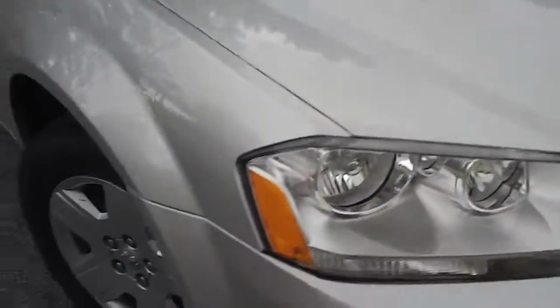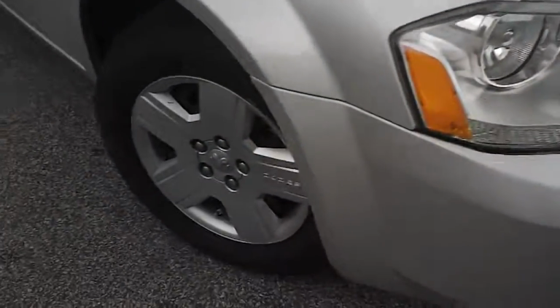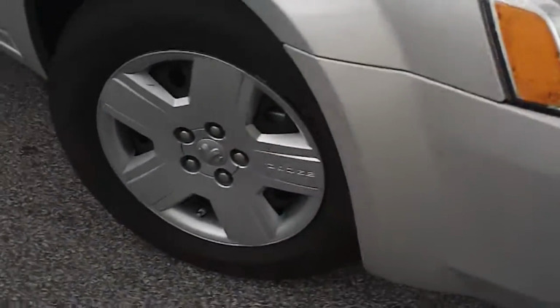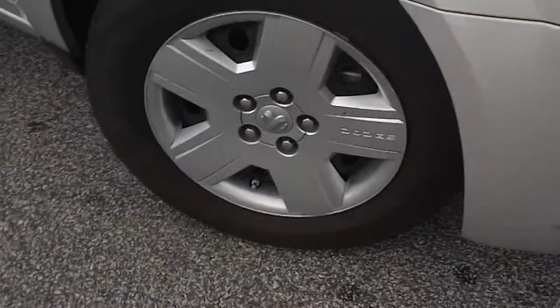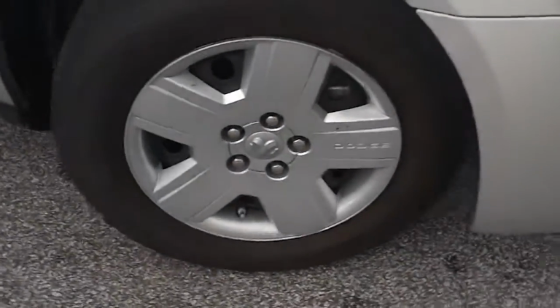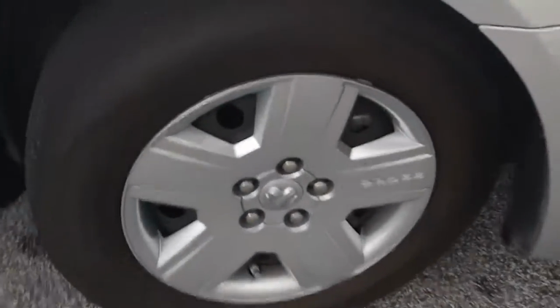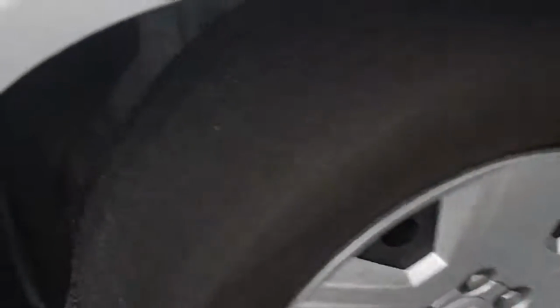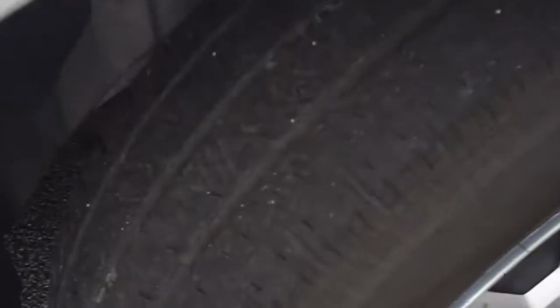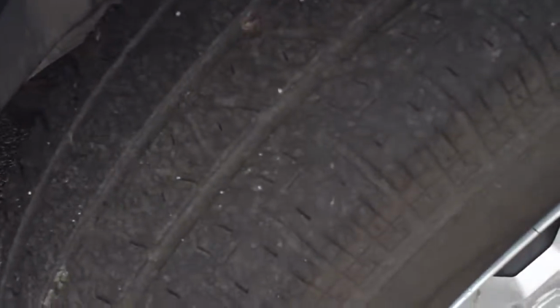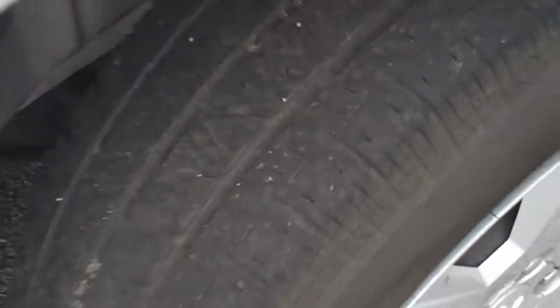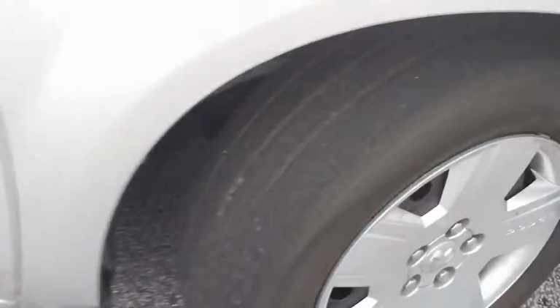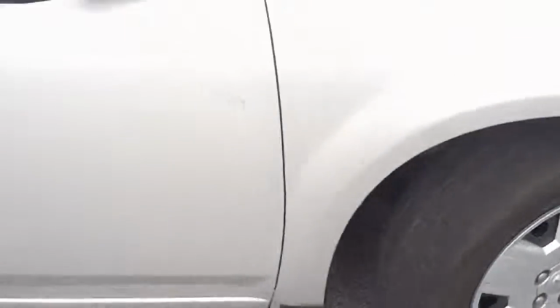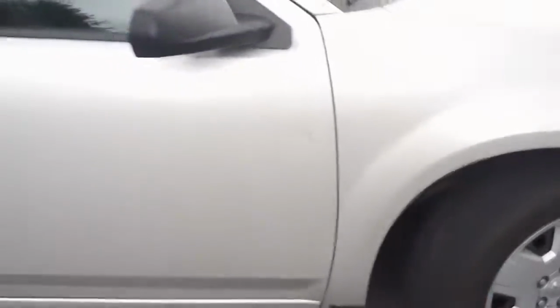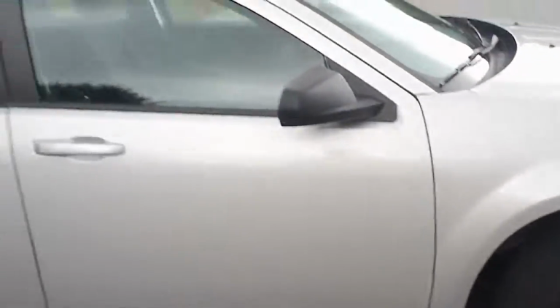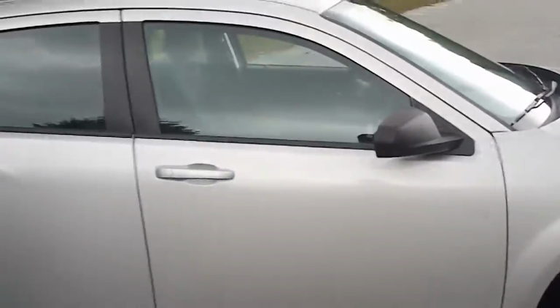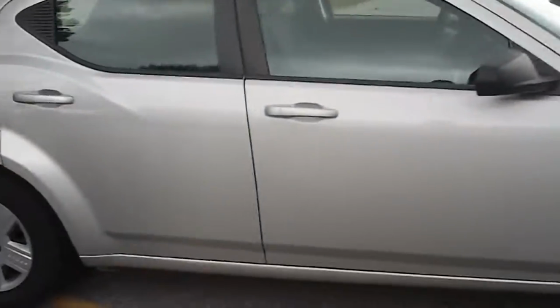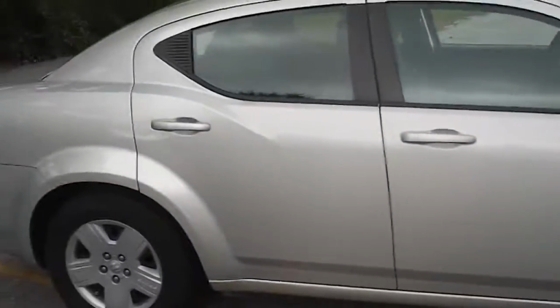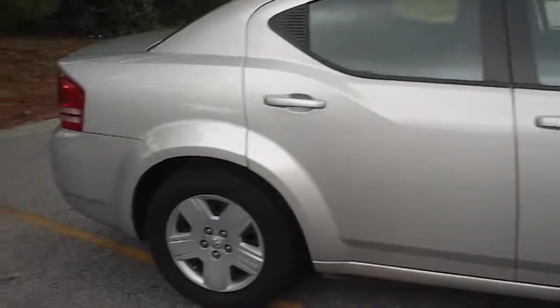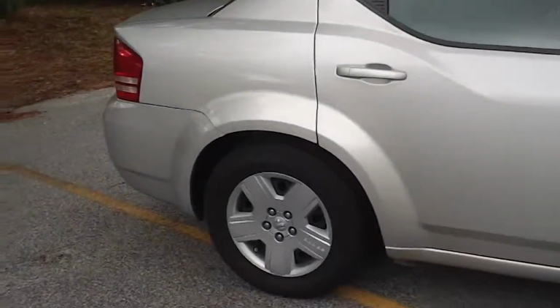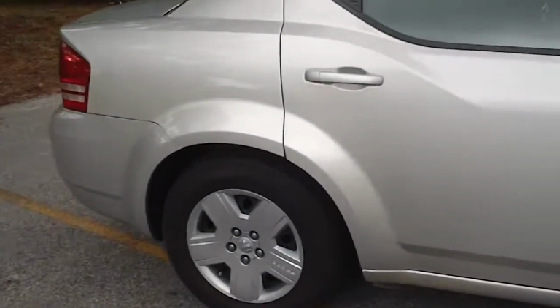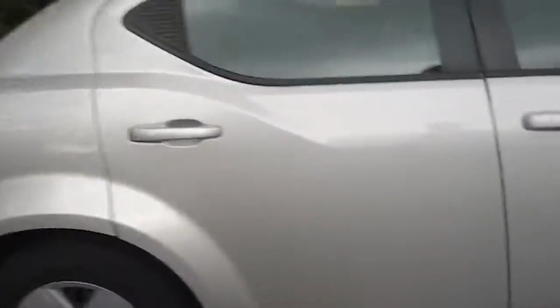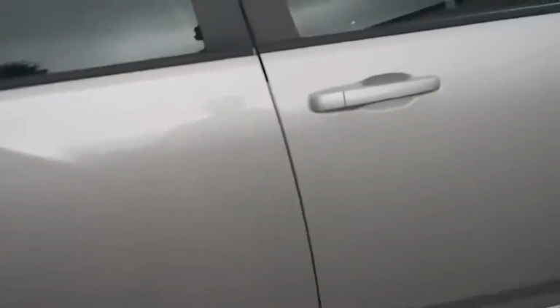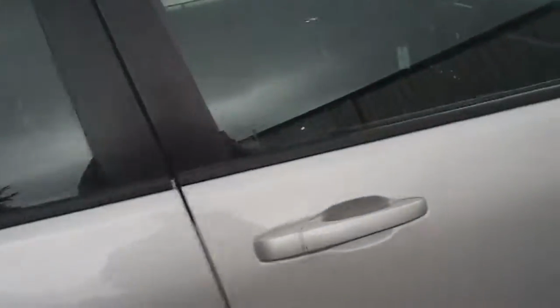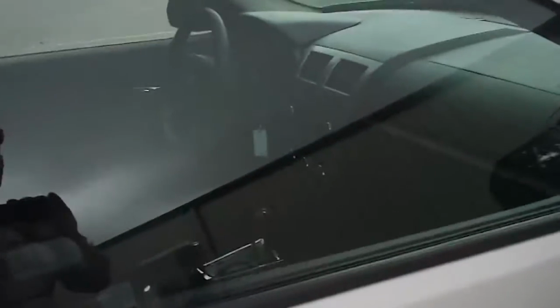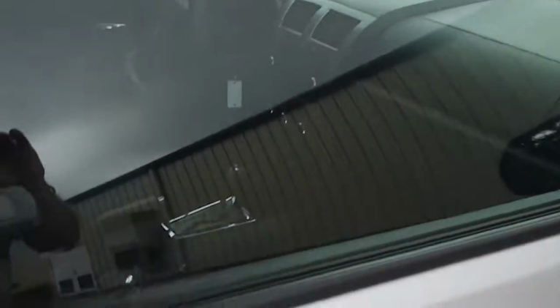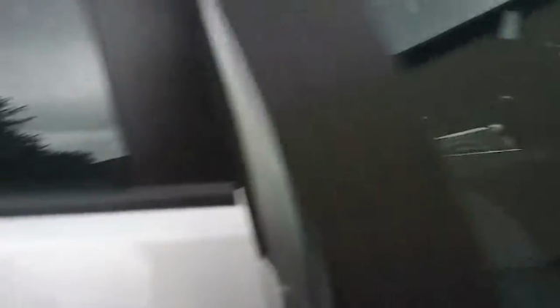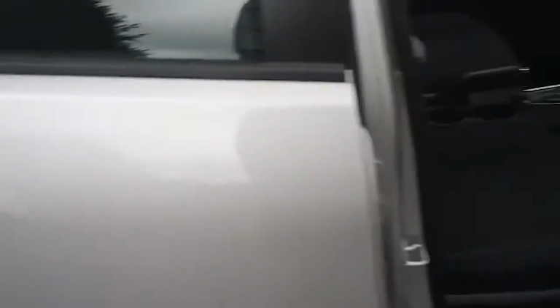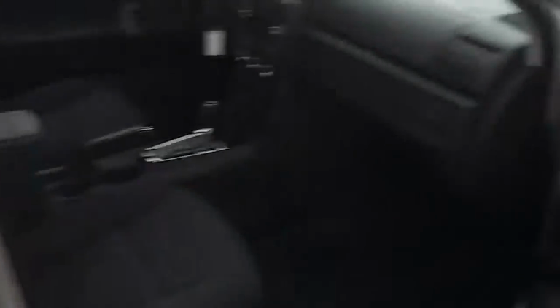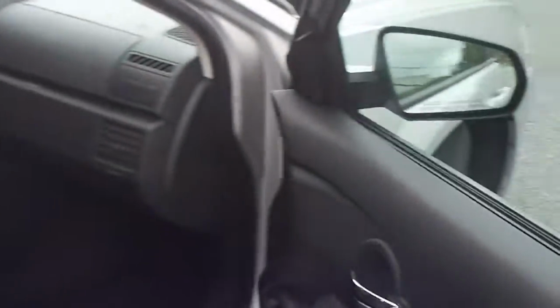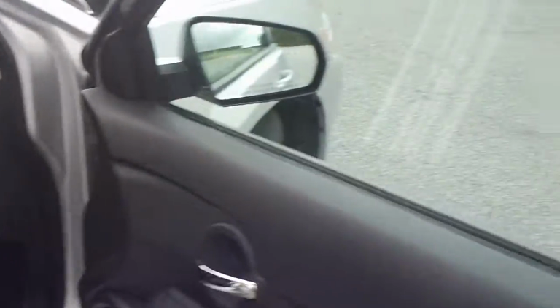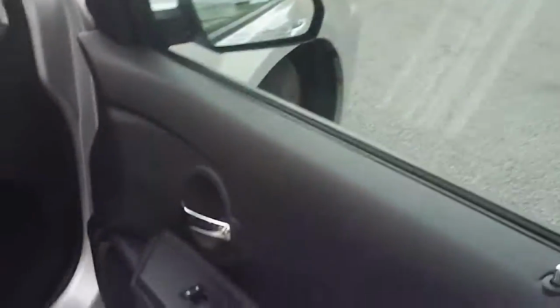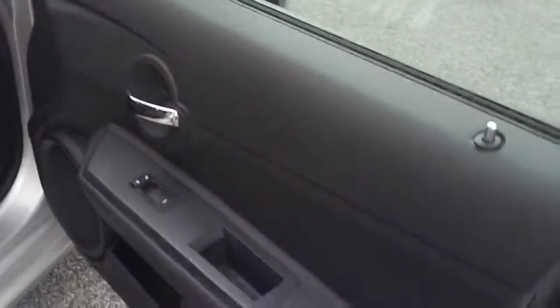Let's walk around and look at the sharp wheel covers, the good tread on the tires. It is a silver car with a dark gray interior.